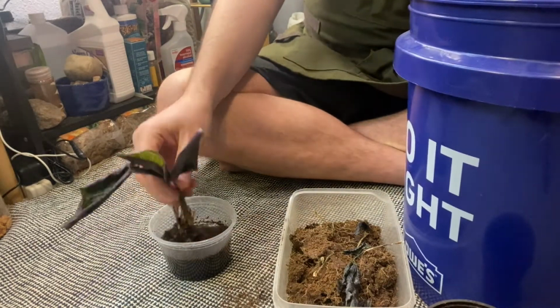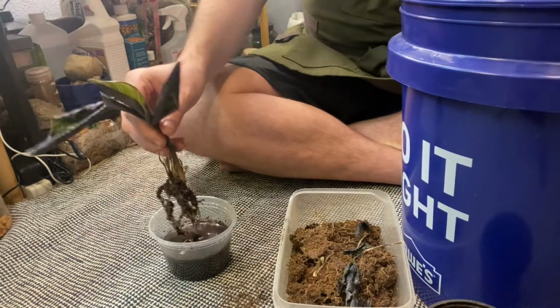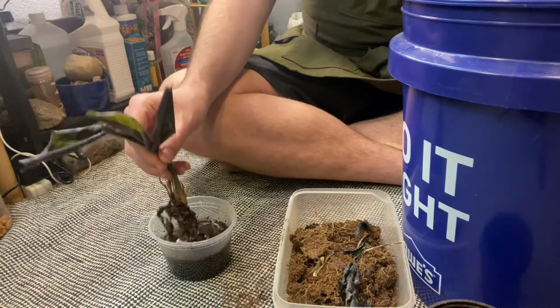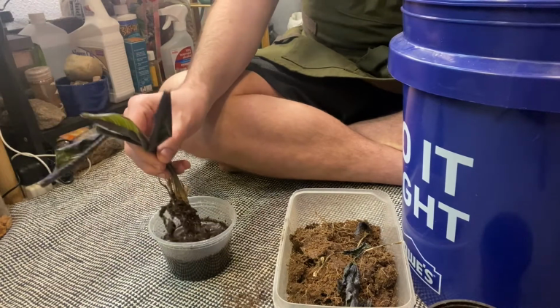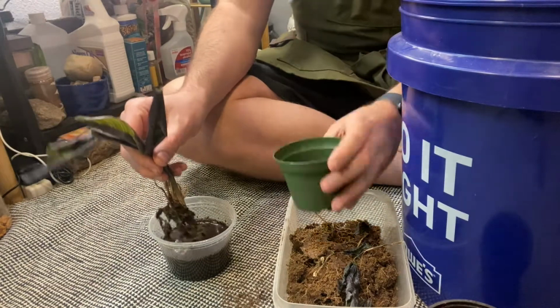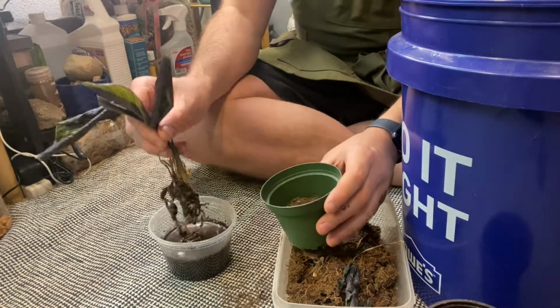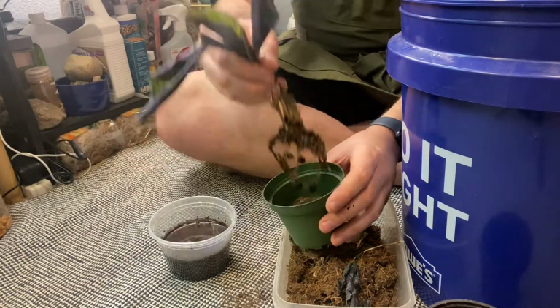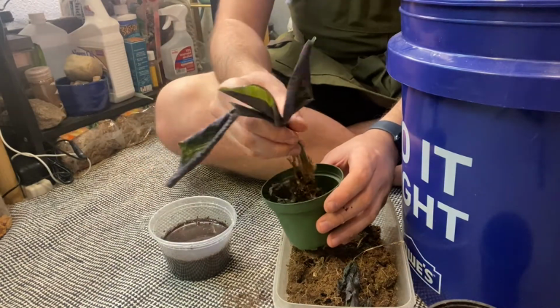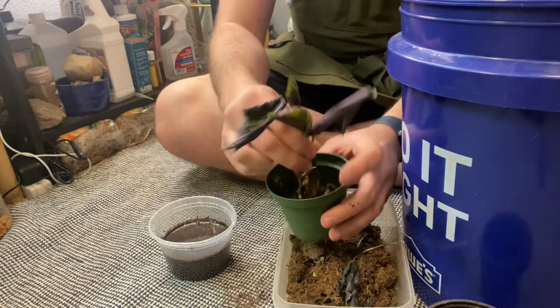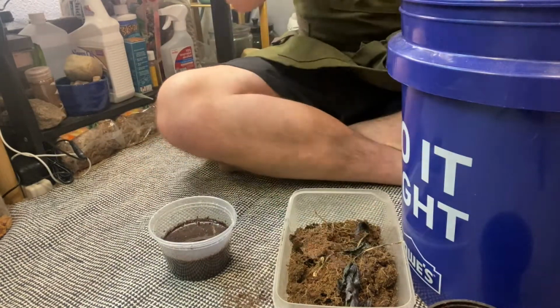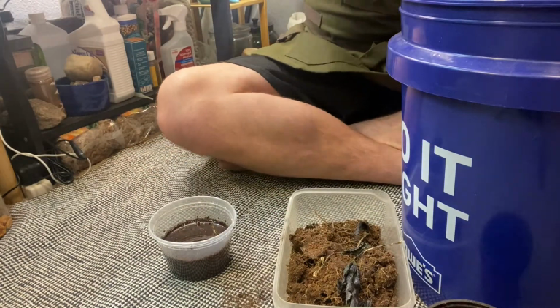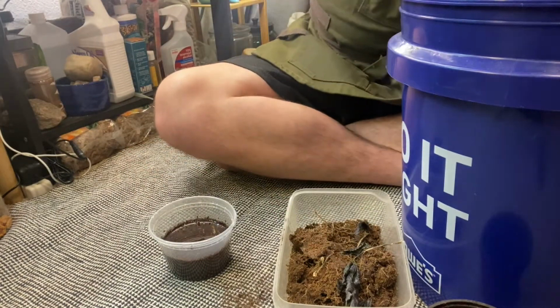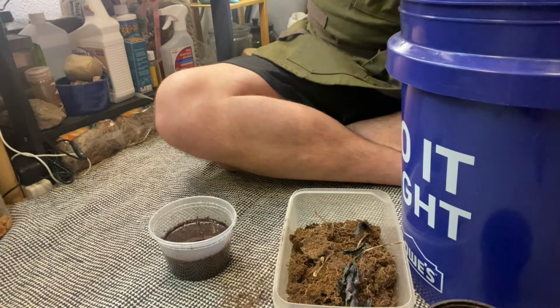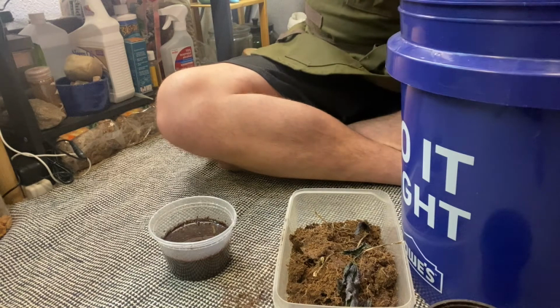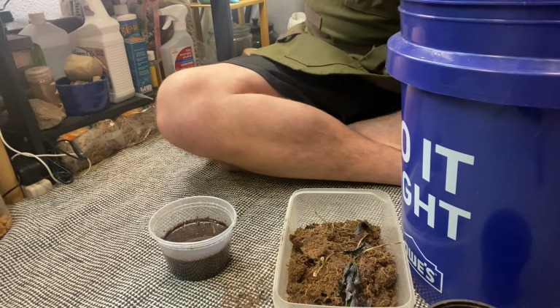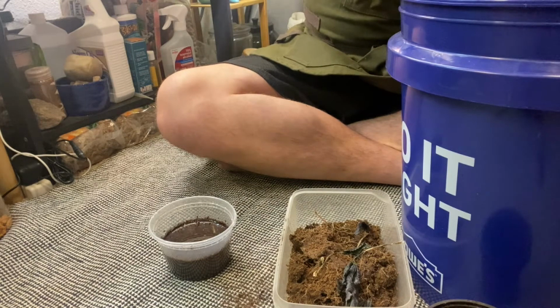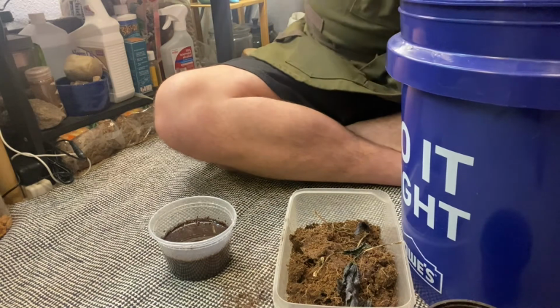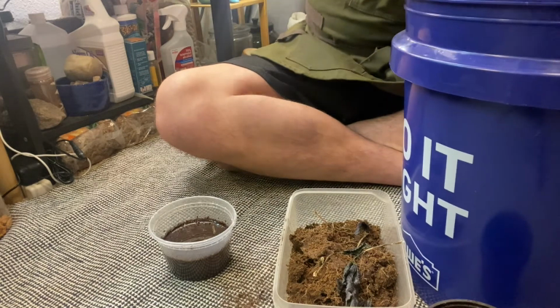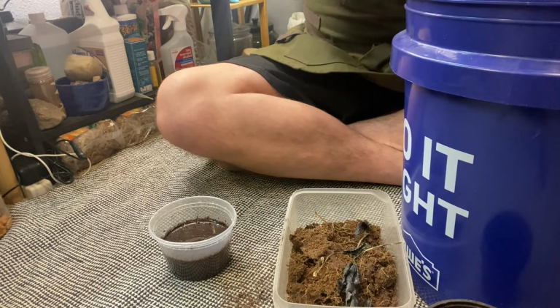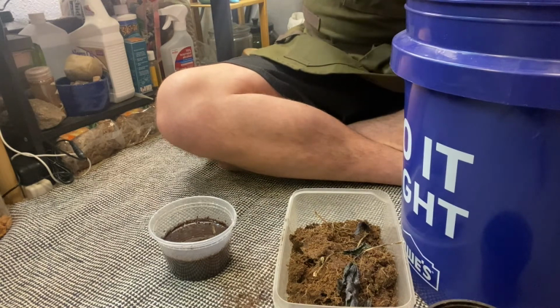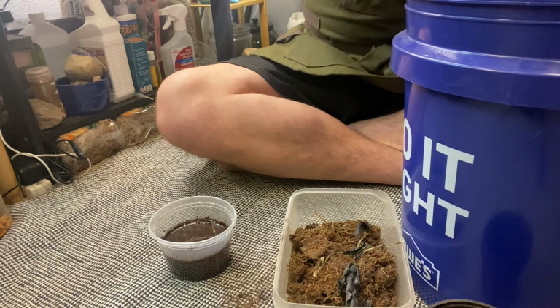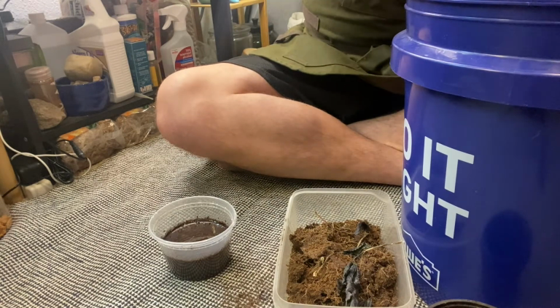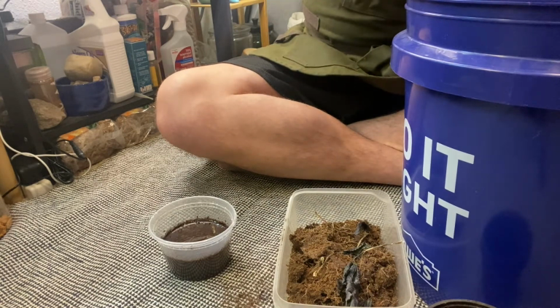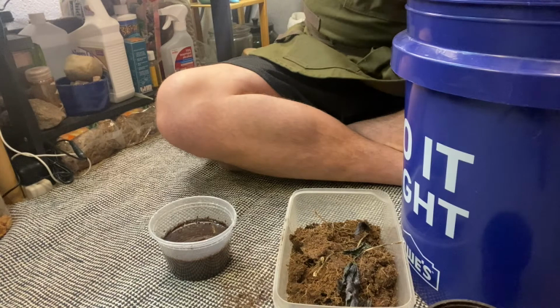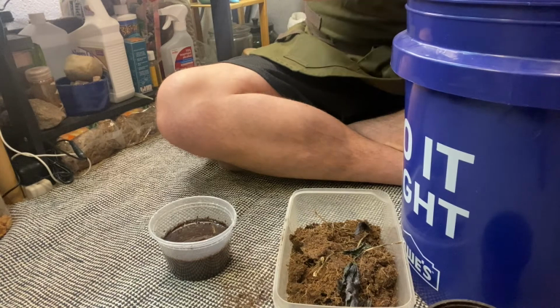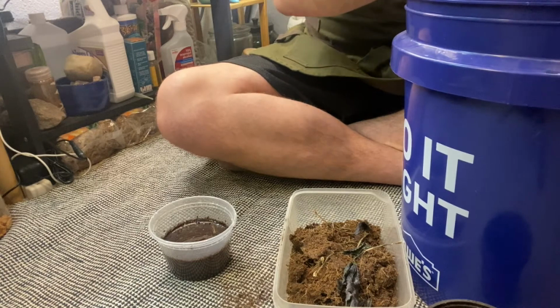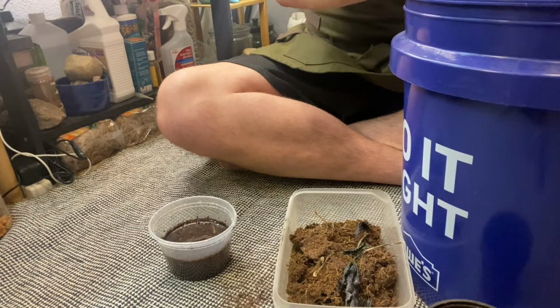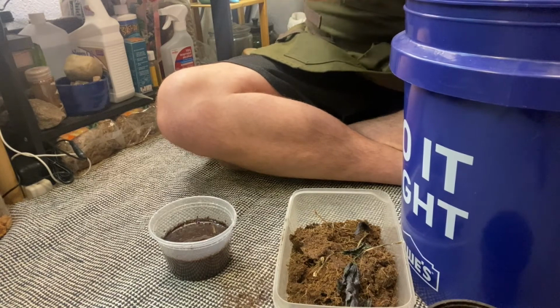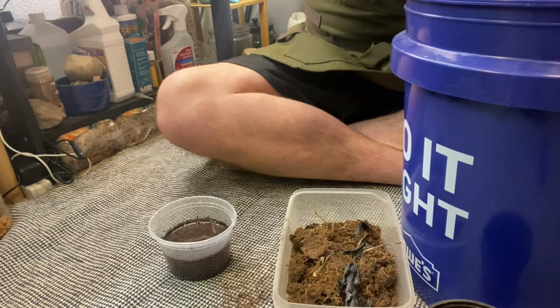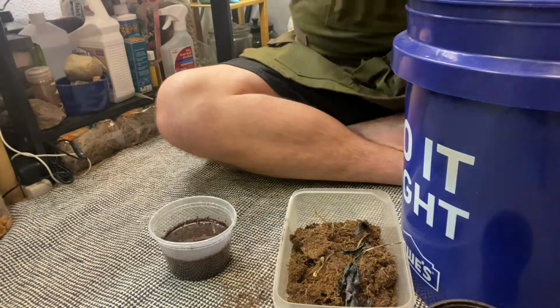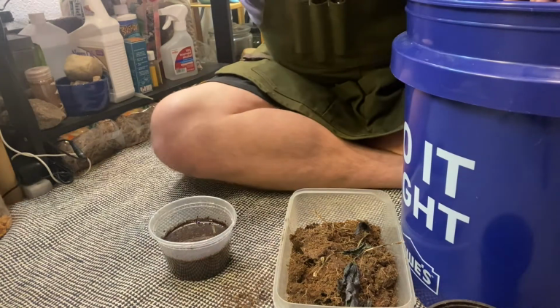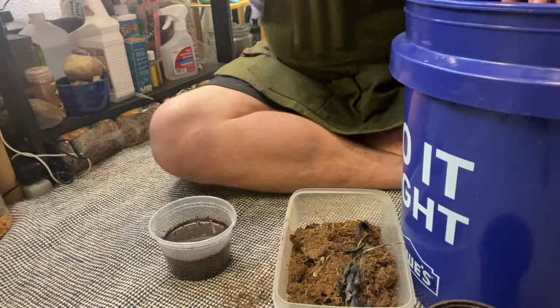Hopefully I'm better this time about showing you guys — and it looks like I am. Oh my gosh. Oh no, I'm not. For repotting this, I do the 80-20-10 method, which is 80% dirt, 23% perlite, 10% wood.